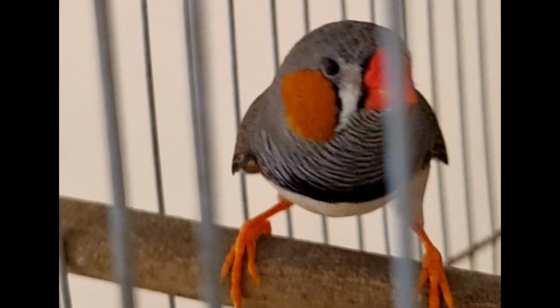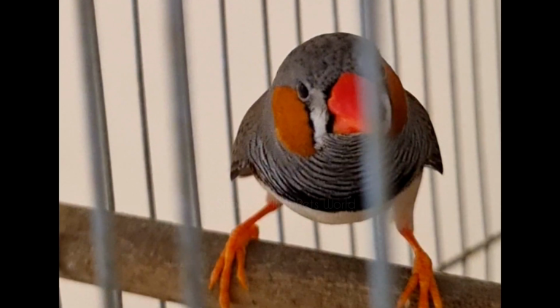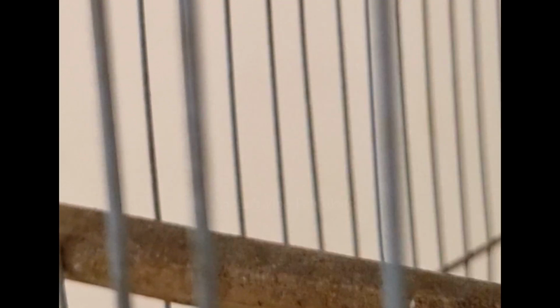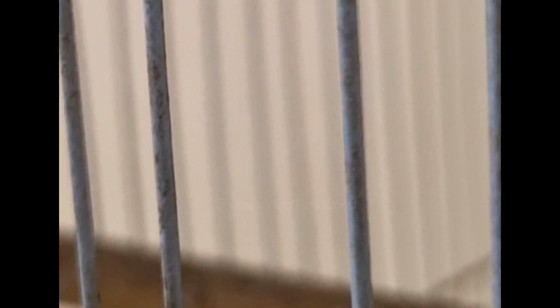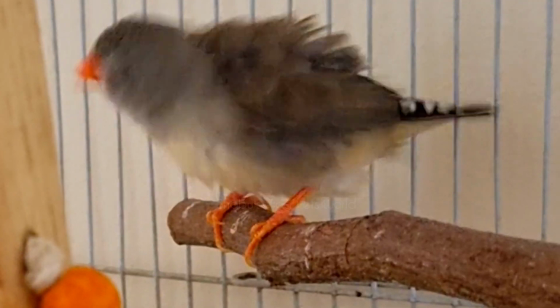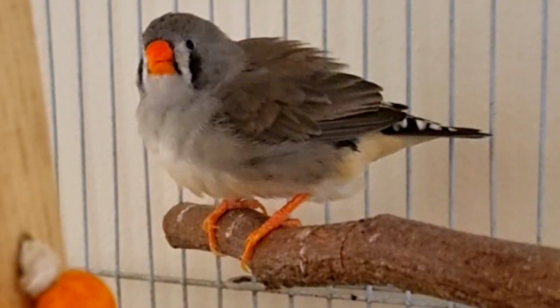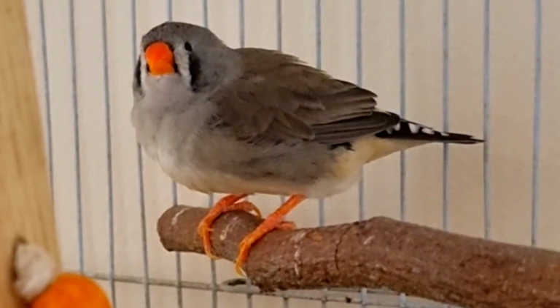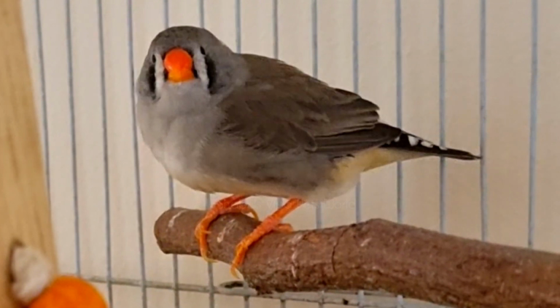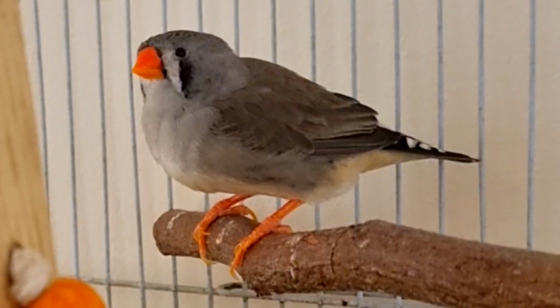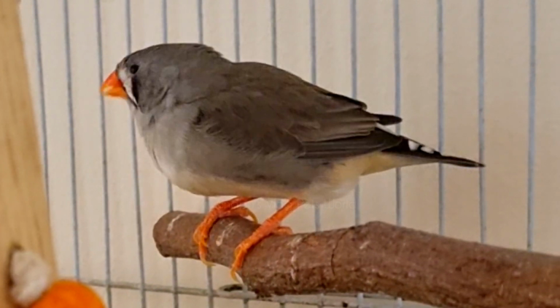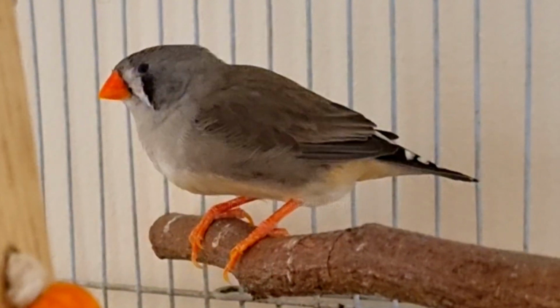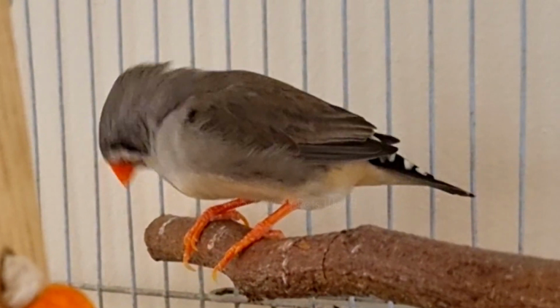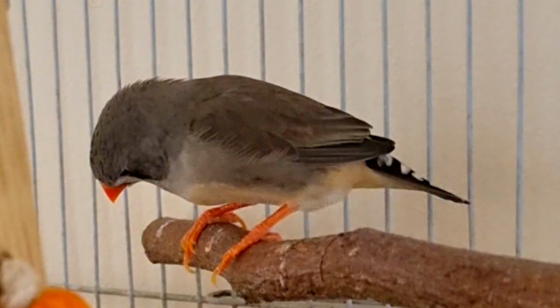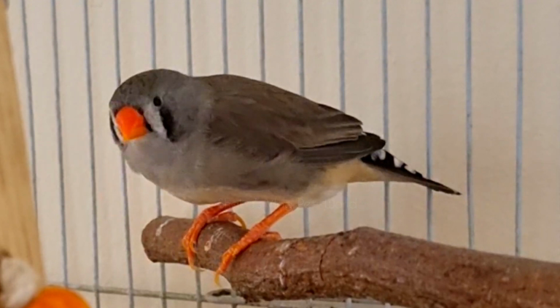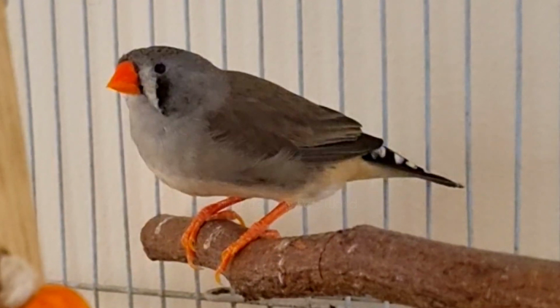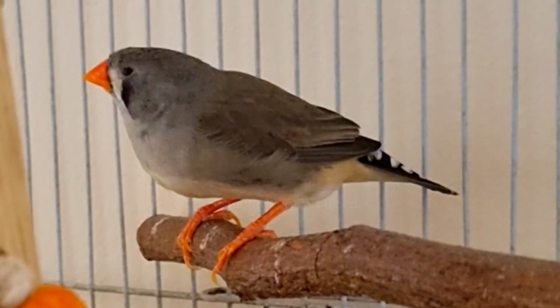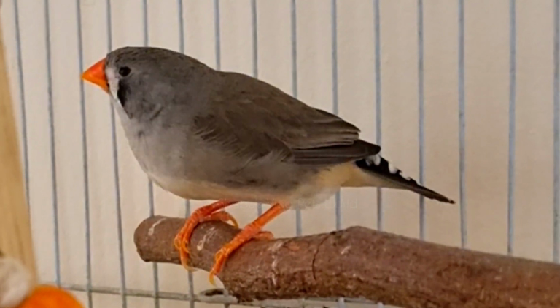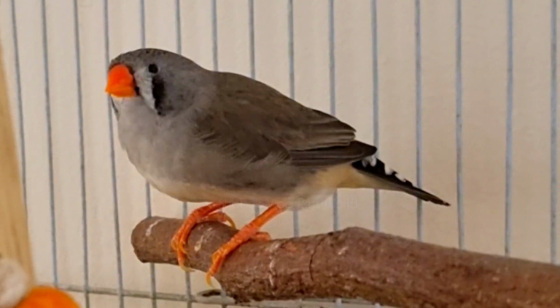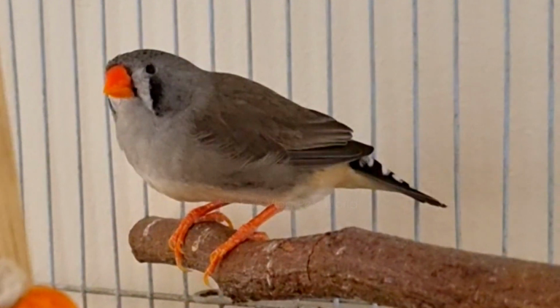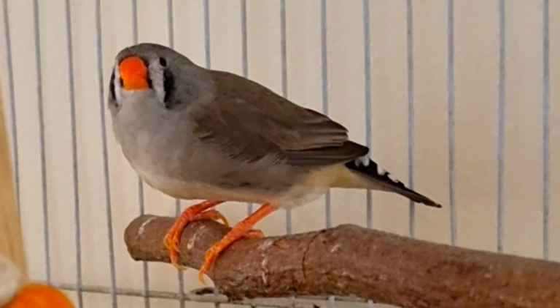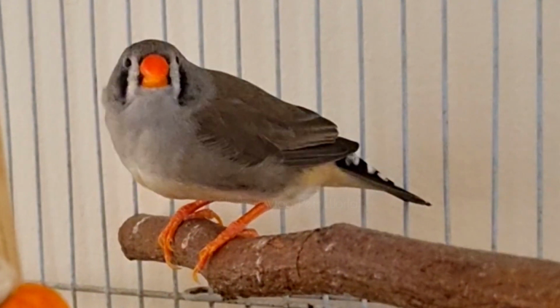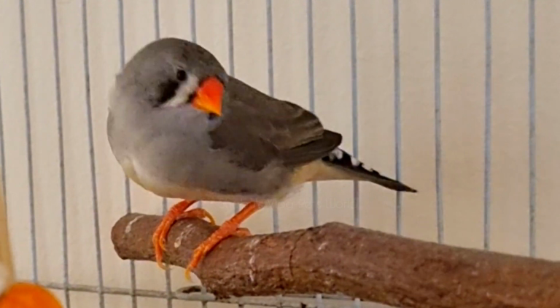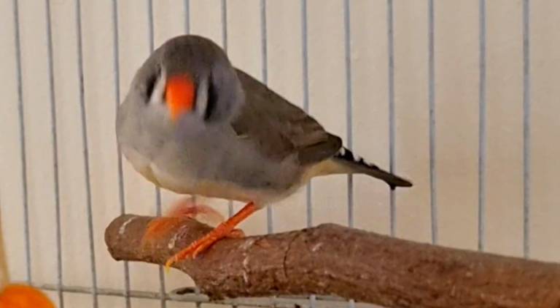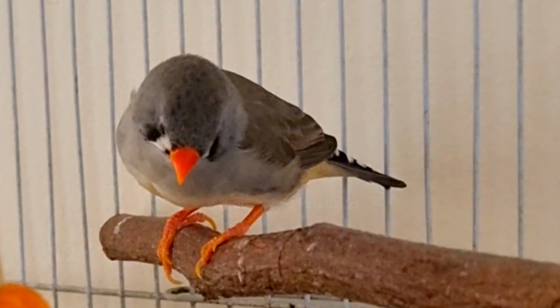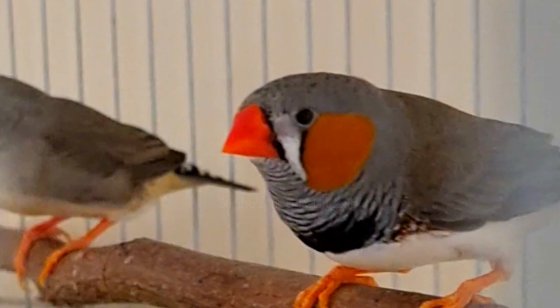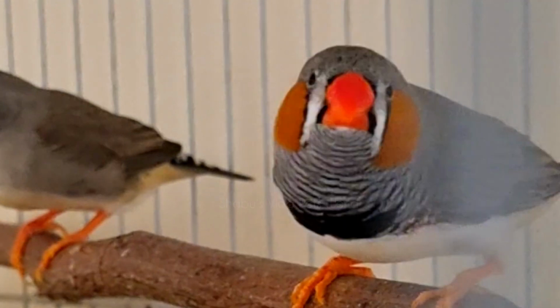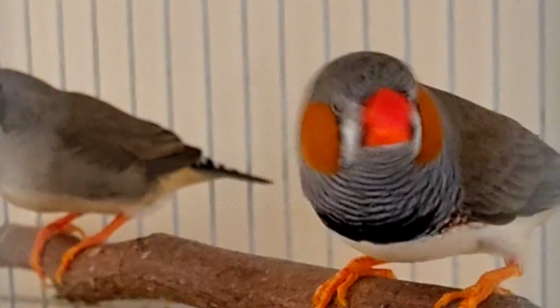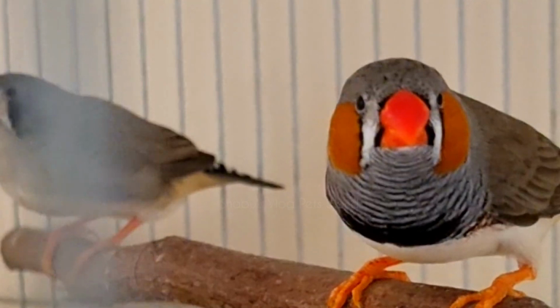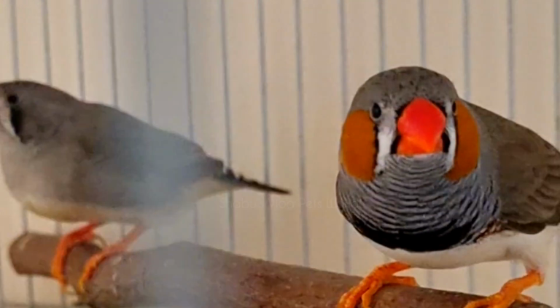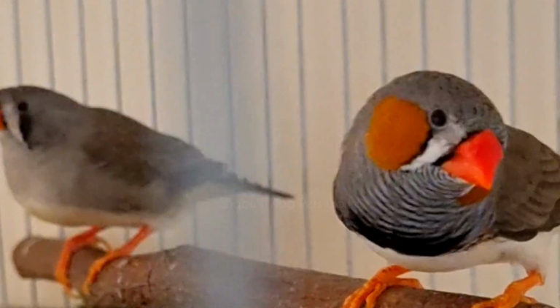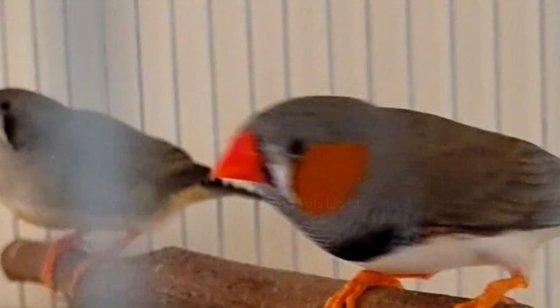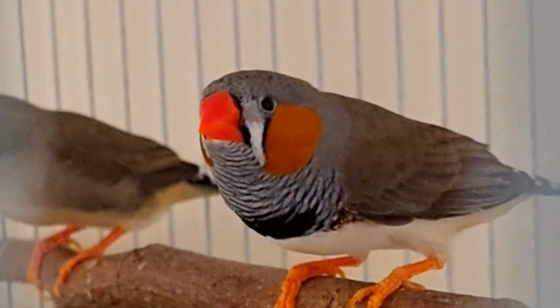In the case of females, they lack these features and are gray in those areas mentioned. You can clearly see the difference in this video. Another main identification feature is beak color — the male zebra finch has a dark red or dark orange colored beak.